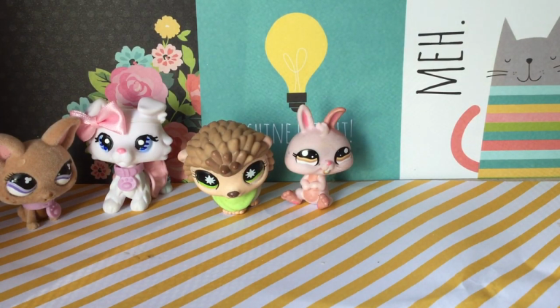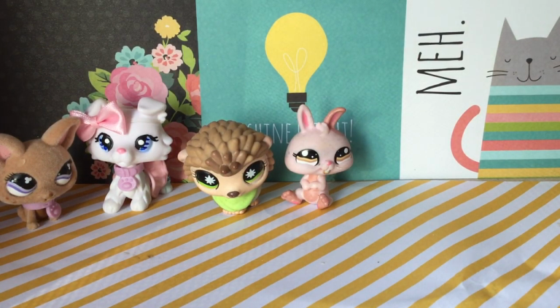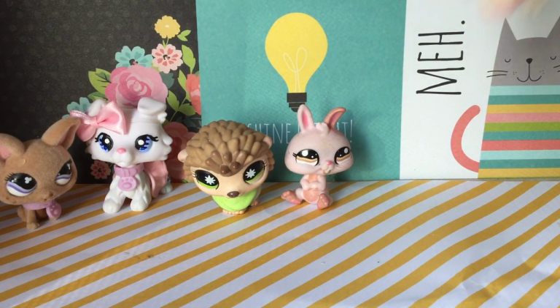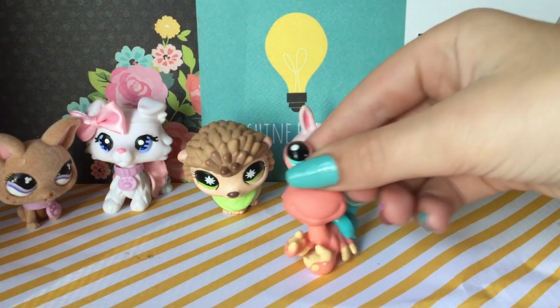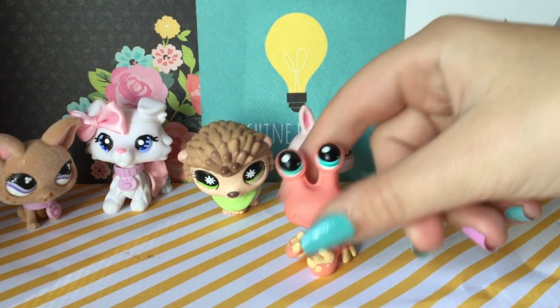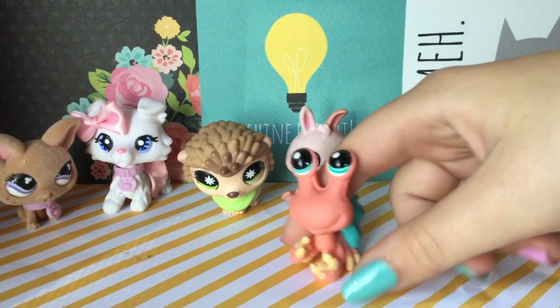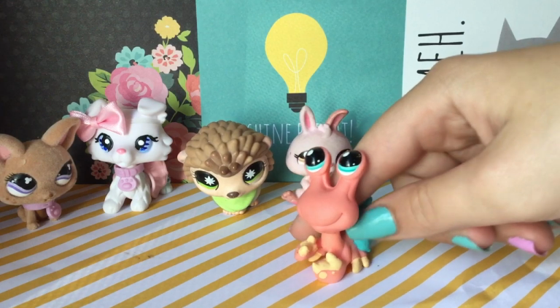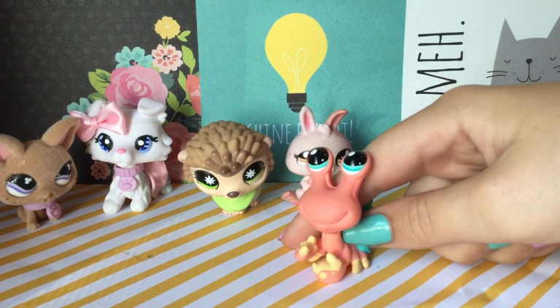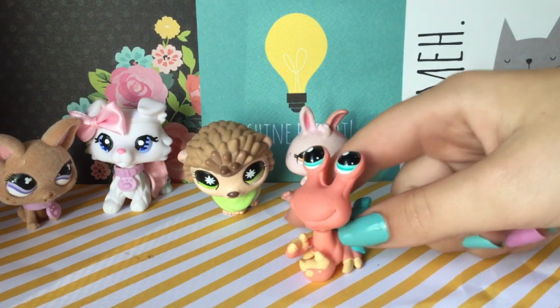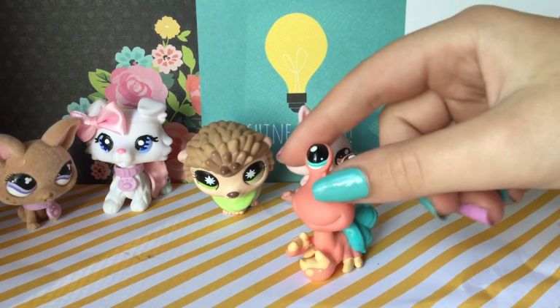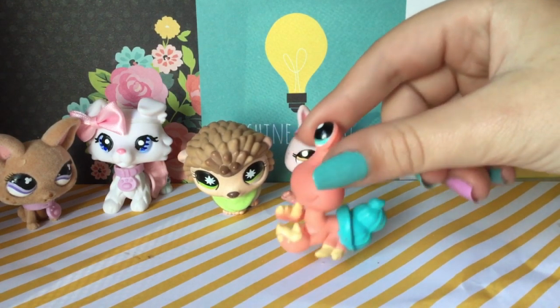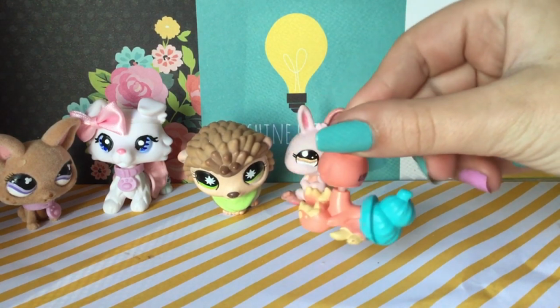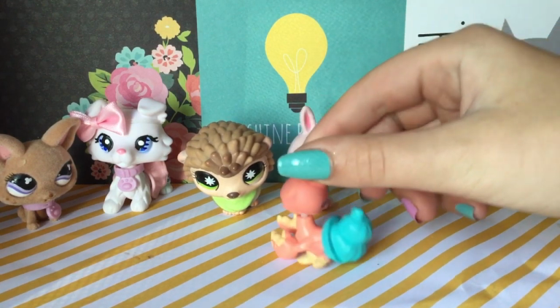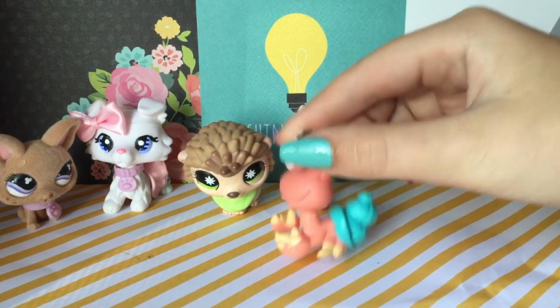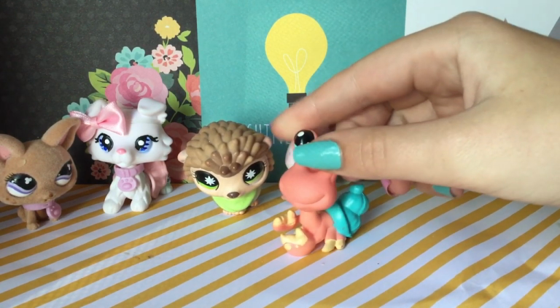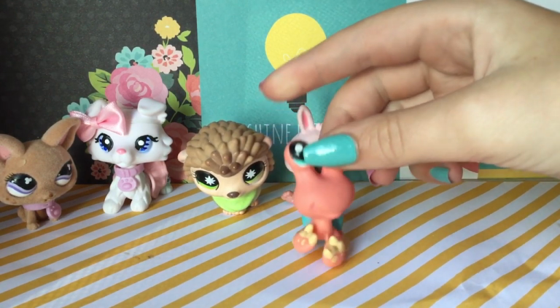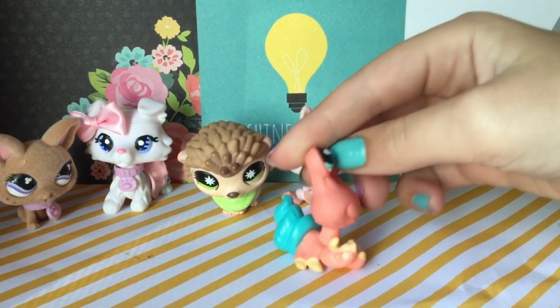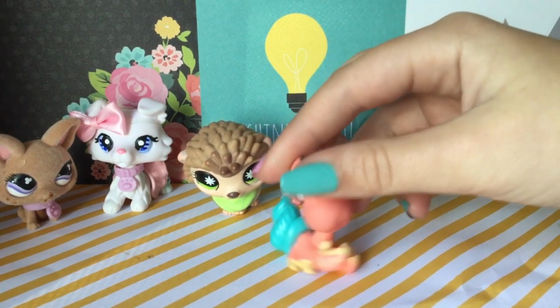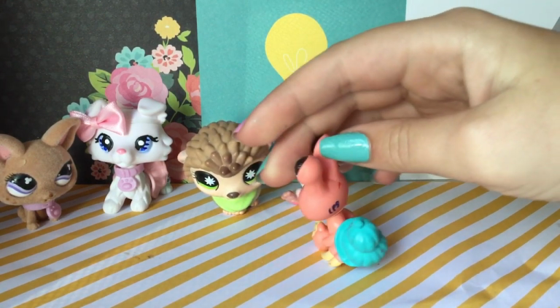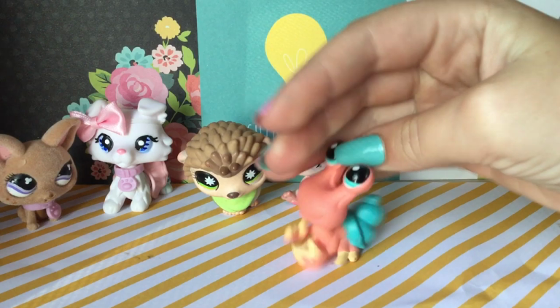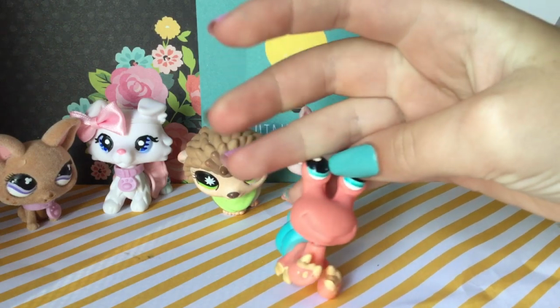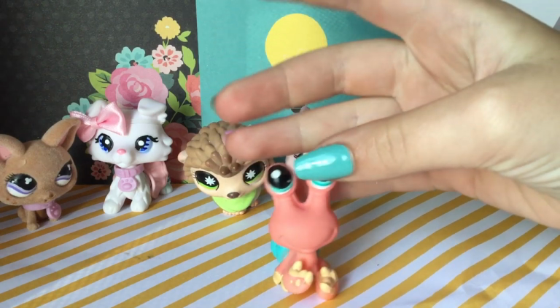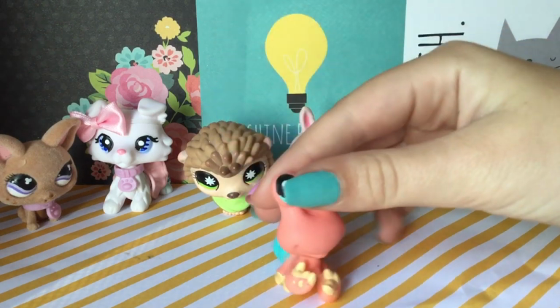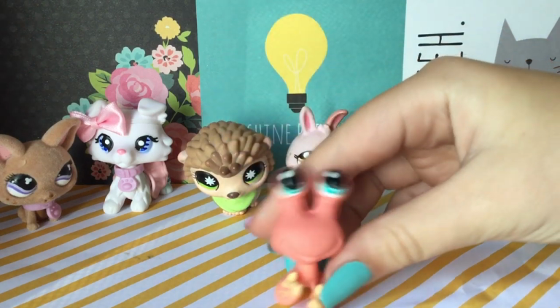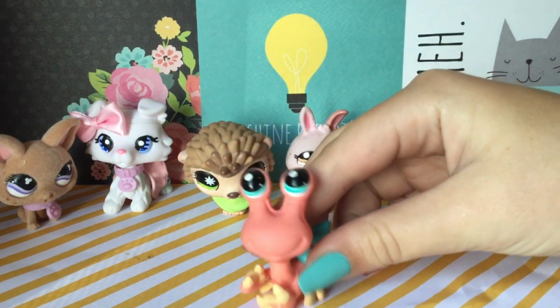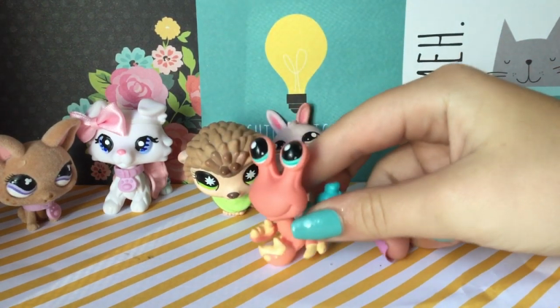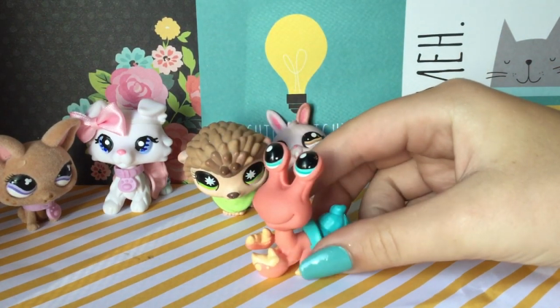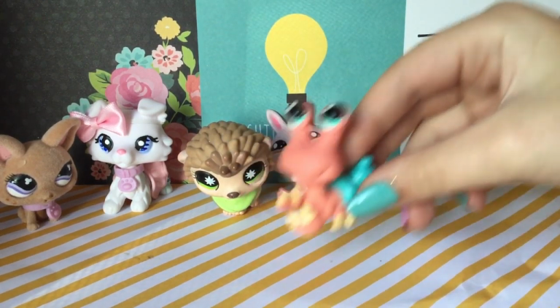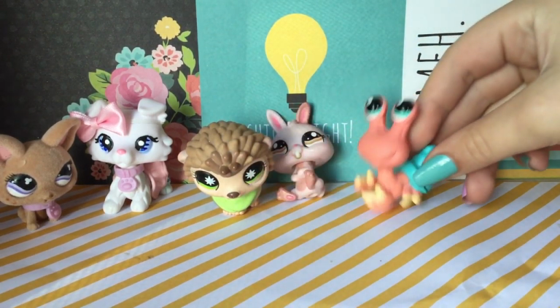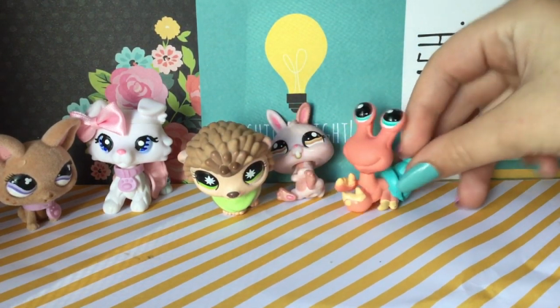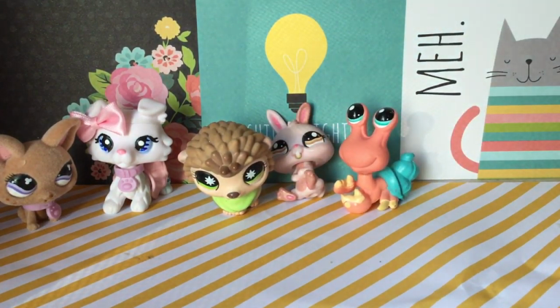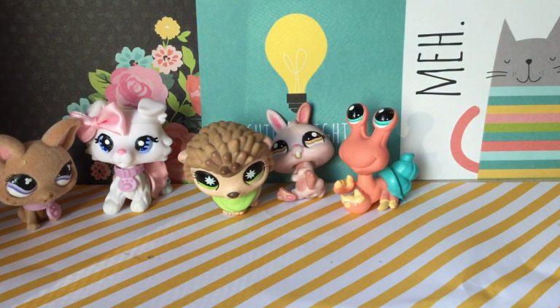Okay, crabs — I'm in love with the crabs. These are my personal opinions, but they're so cute though, like, it just looks so cute.